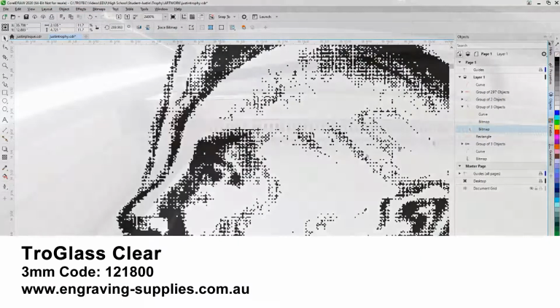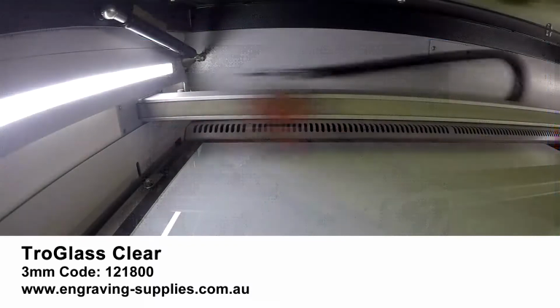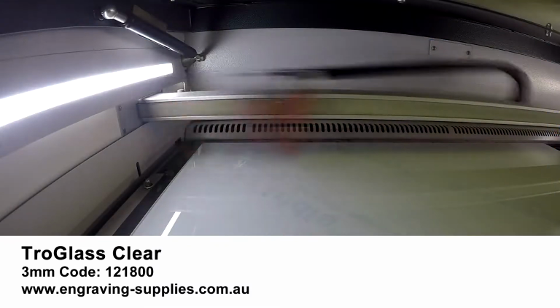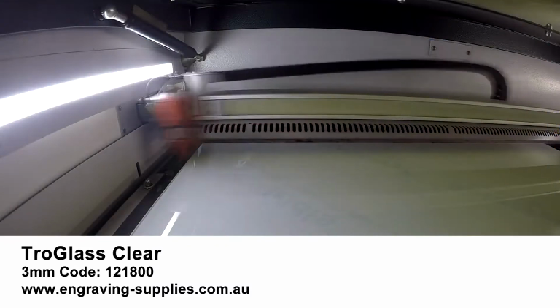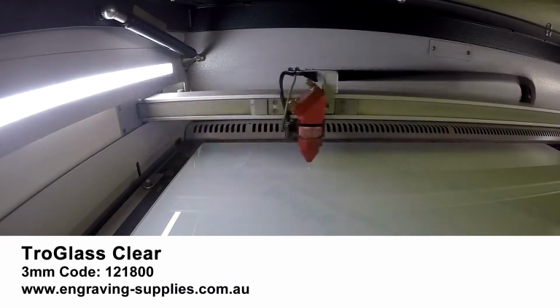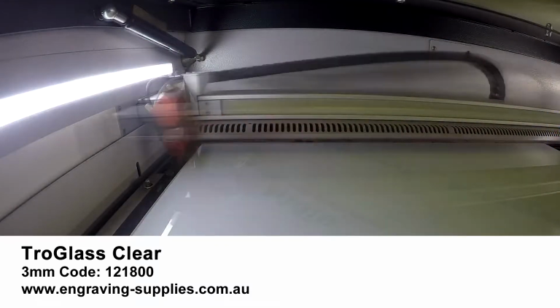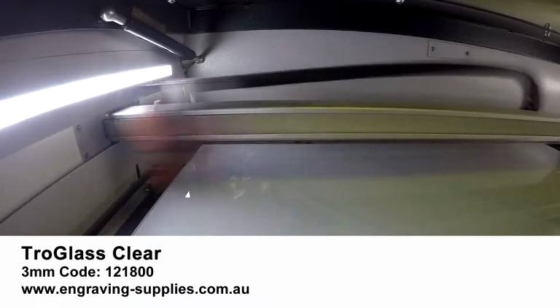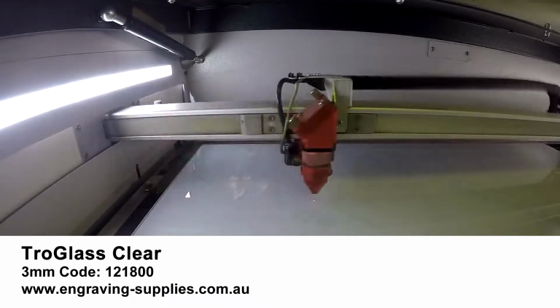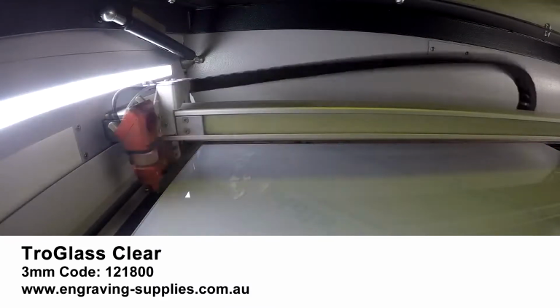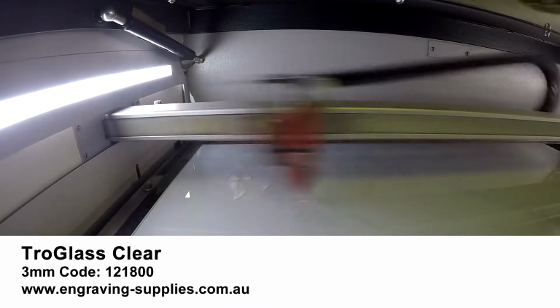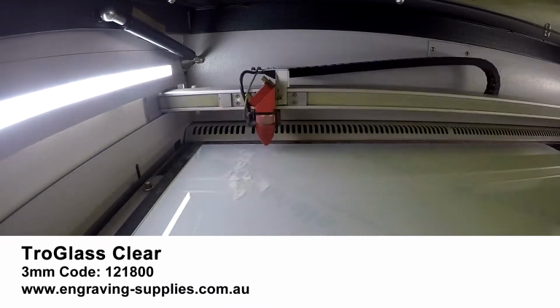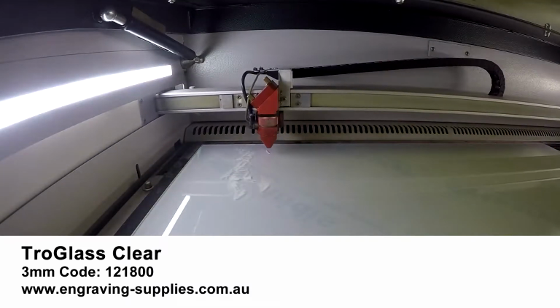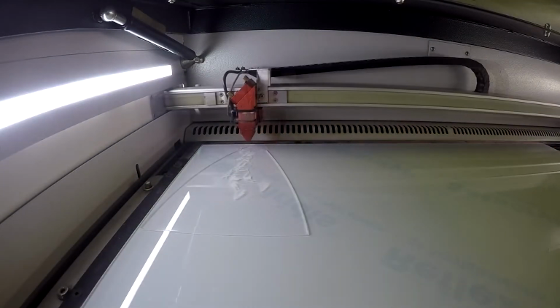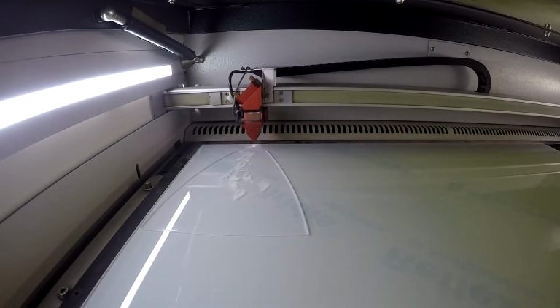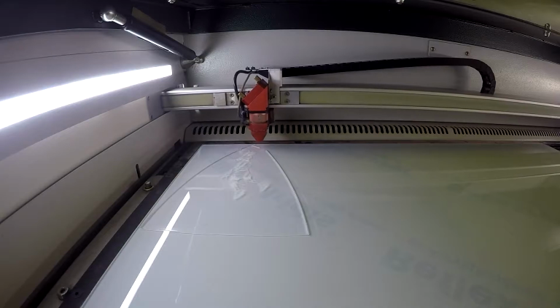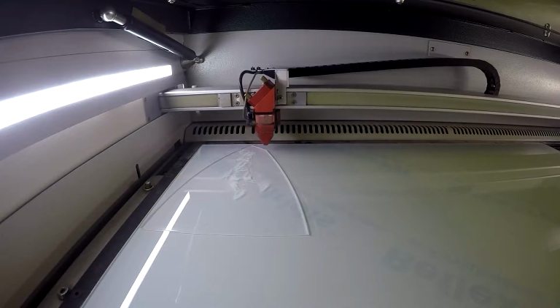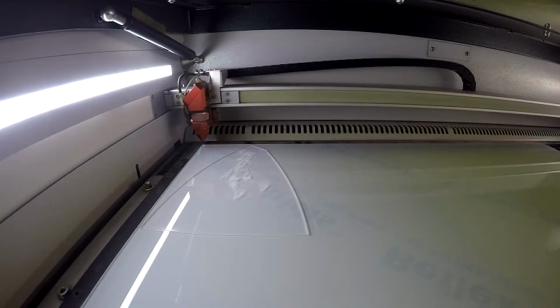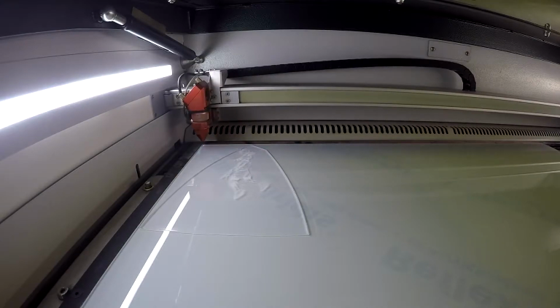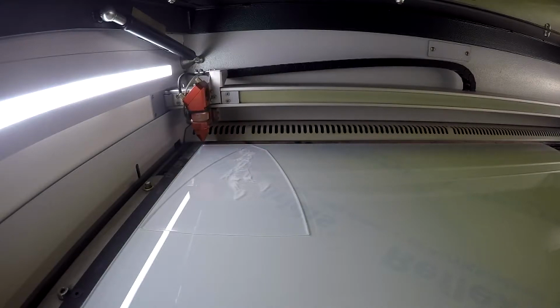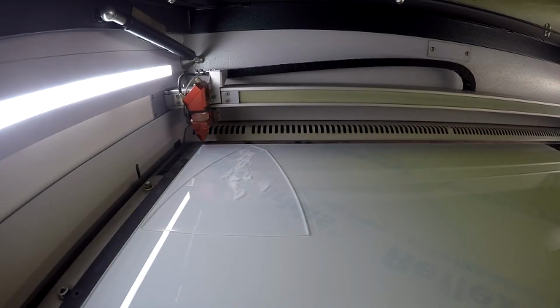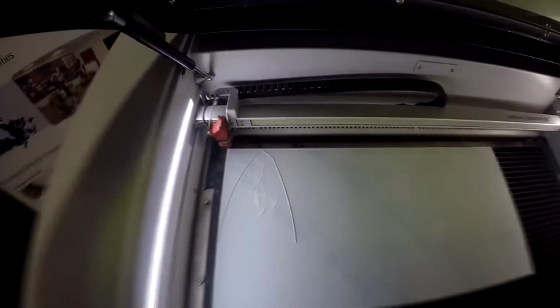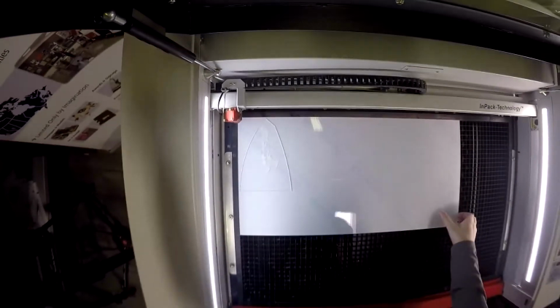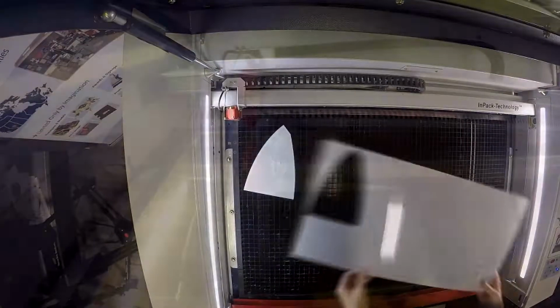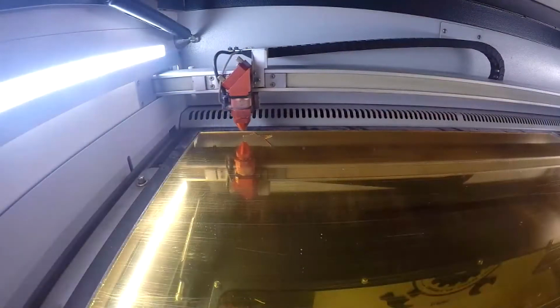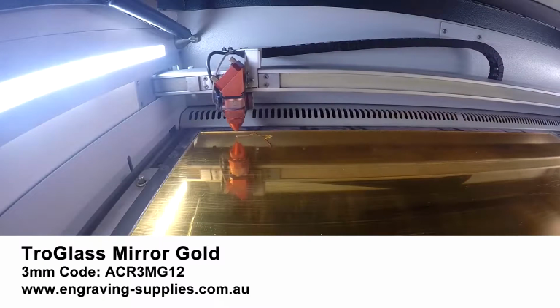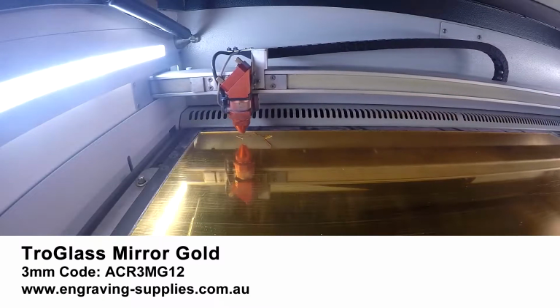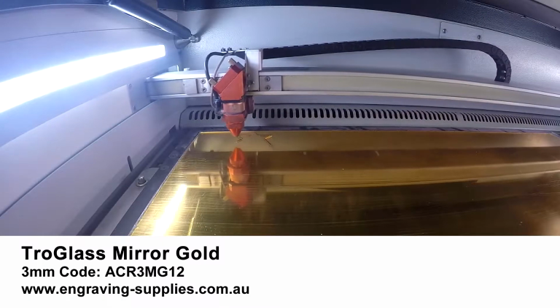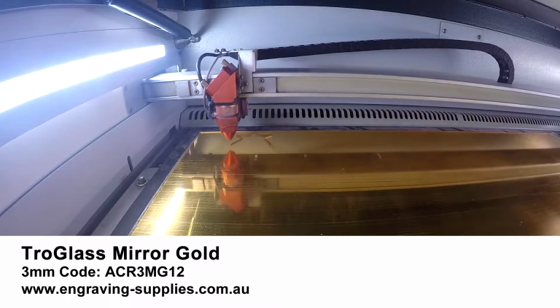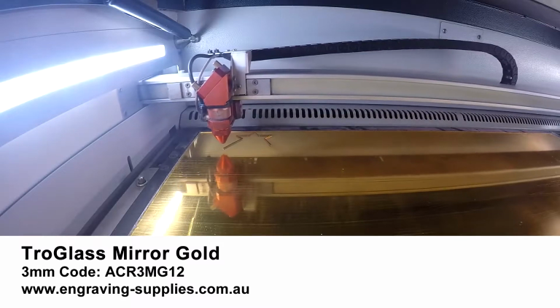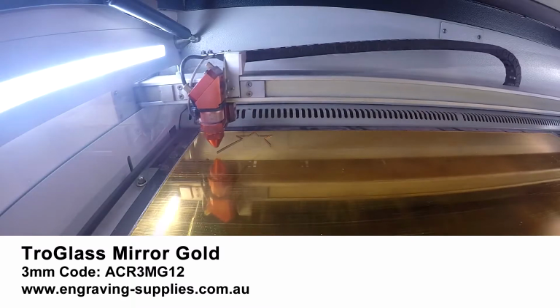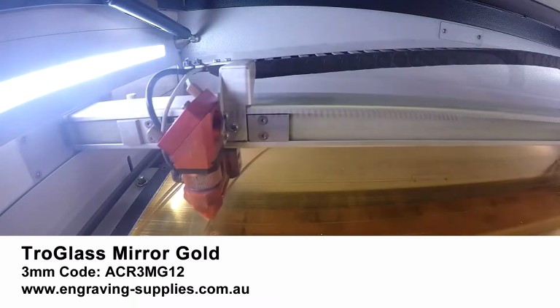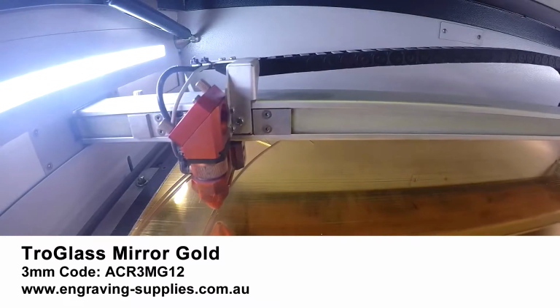I engraved my files on TroGlass Clear Acrylic. I then cut the star shape out of TroGlass Mirror Gold Acrylic.